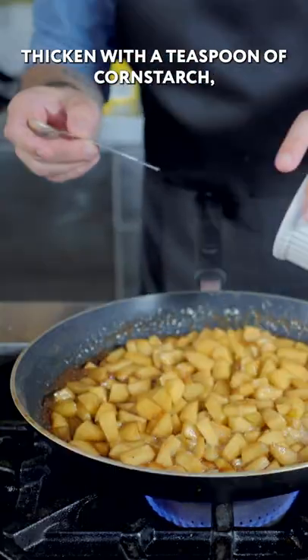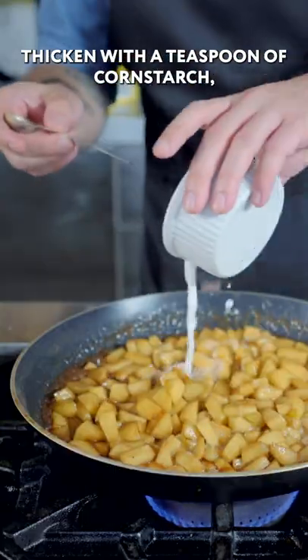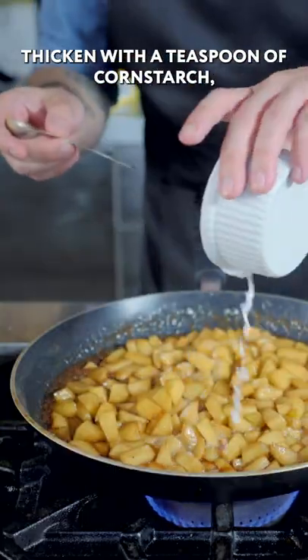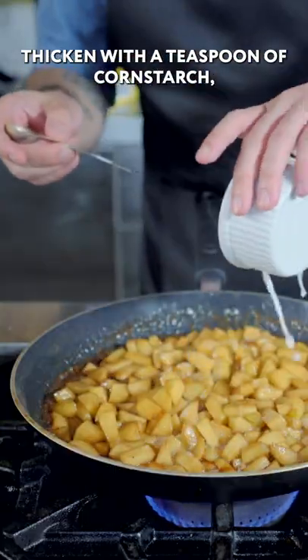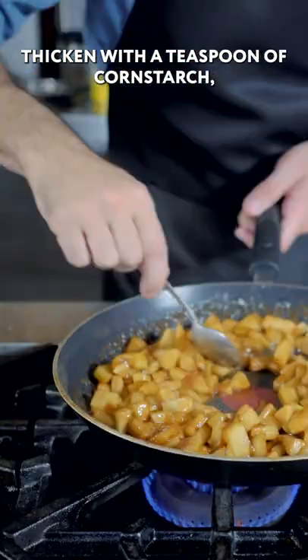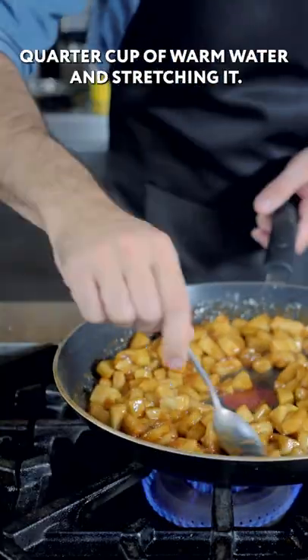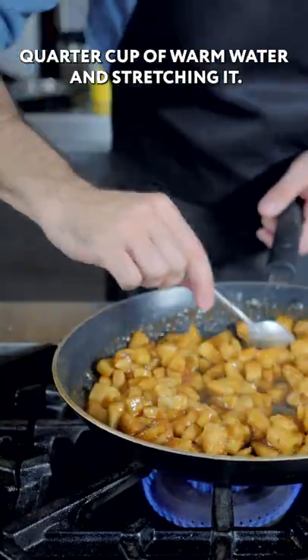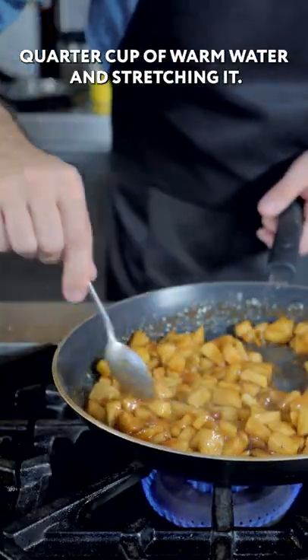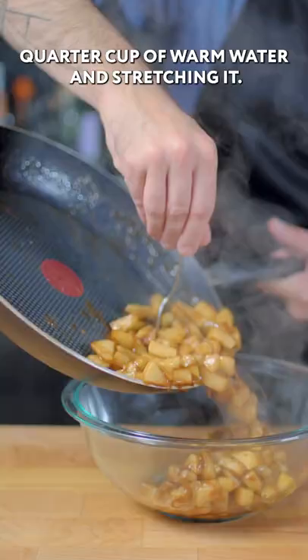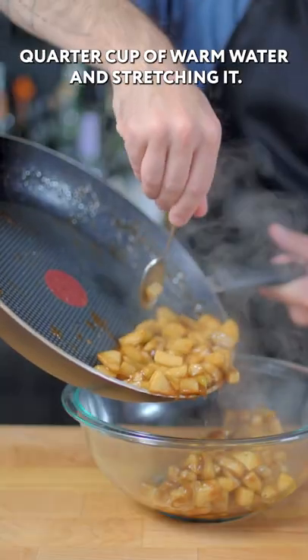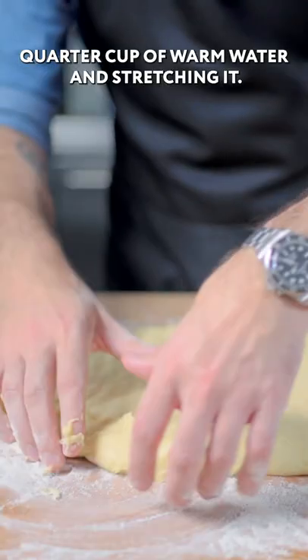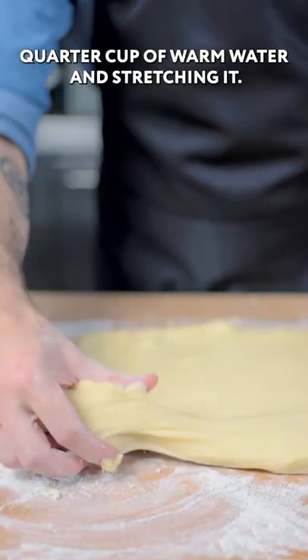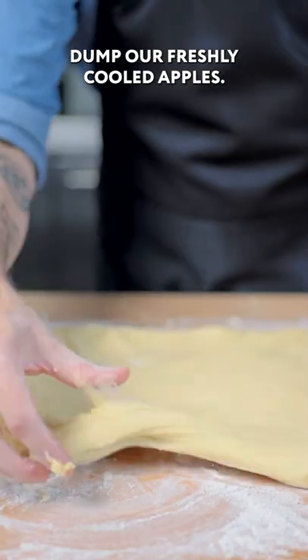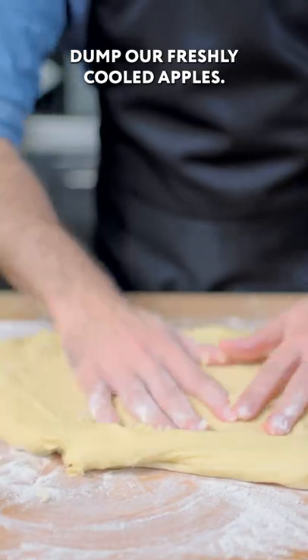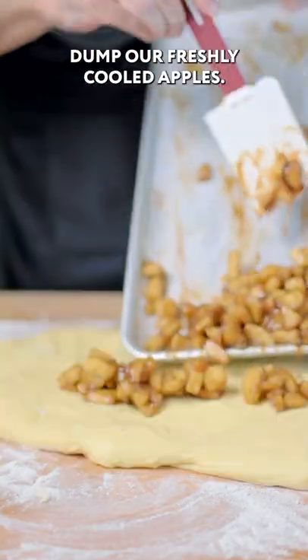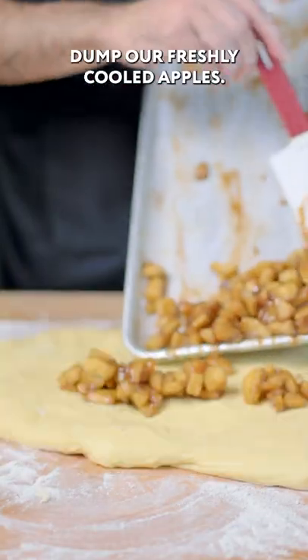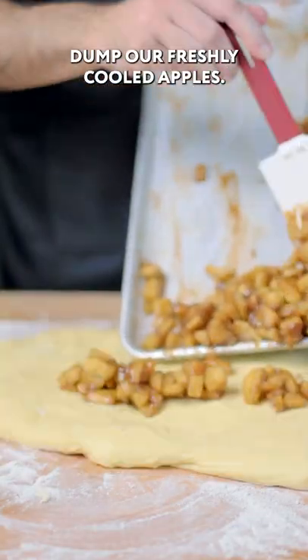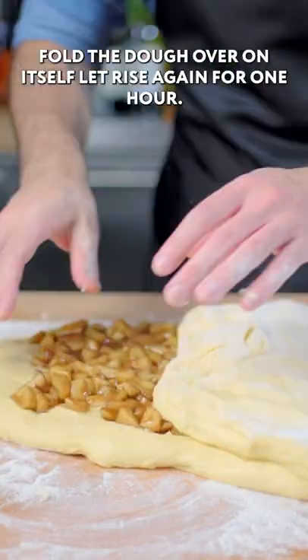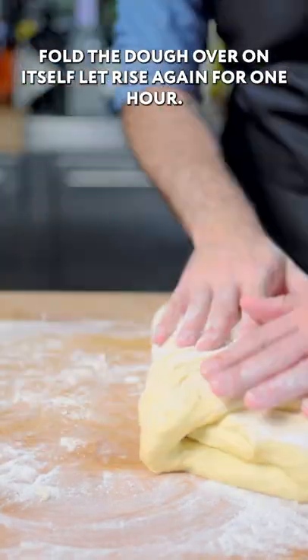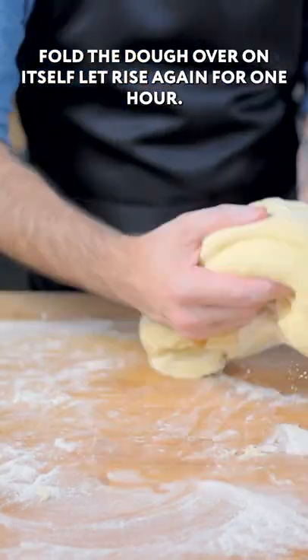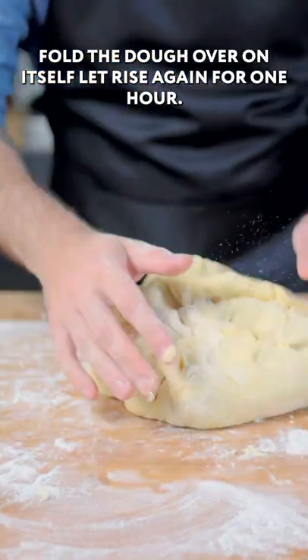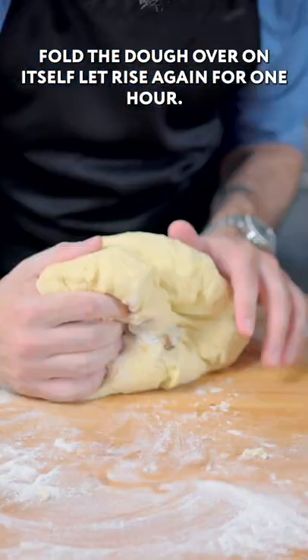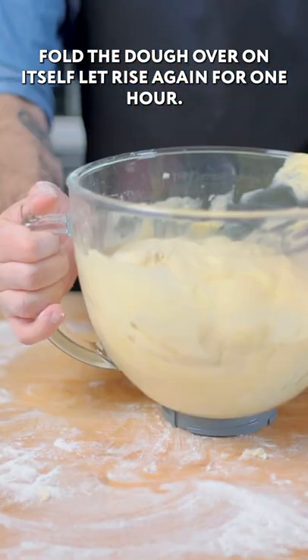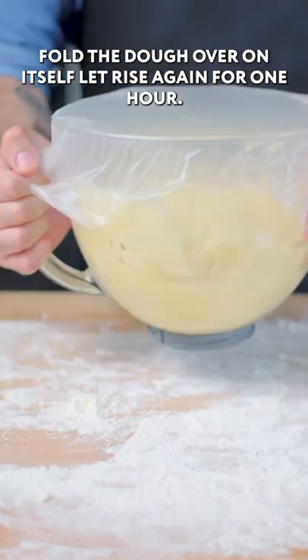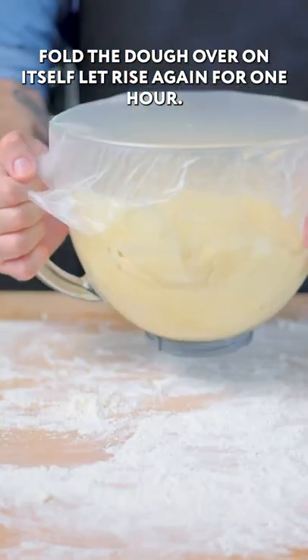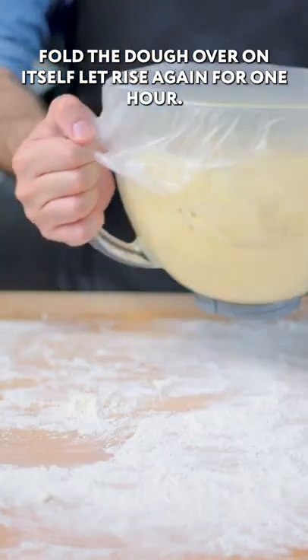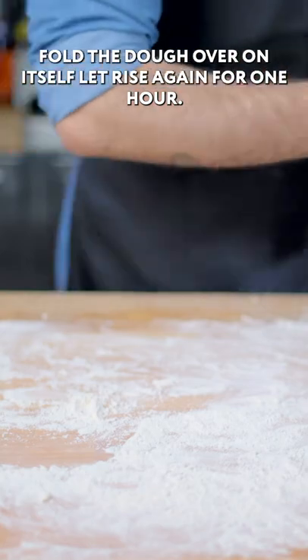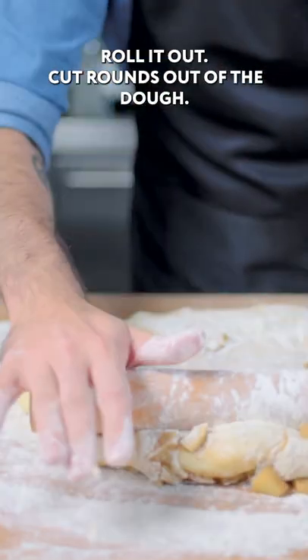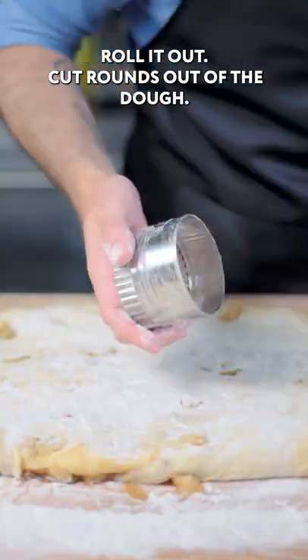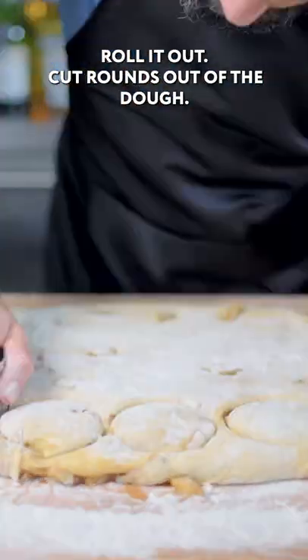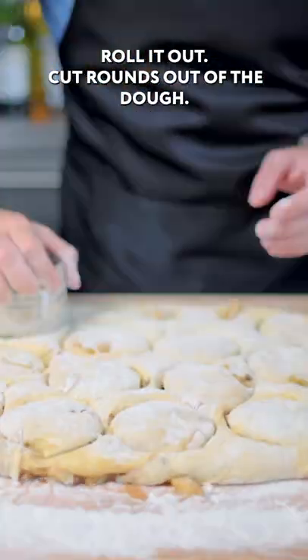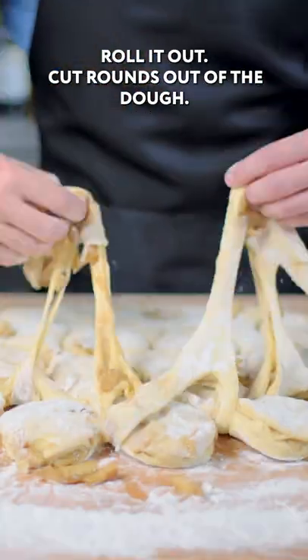Thicken with a teaspoon of cornstarch and a quarter cup of warm water. Stretch the dough and dump in our freshly cooled apples. Fold the dough over on itself. Let rise again for one hour. Roll it out and cut rounds out of the dough.